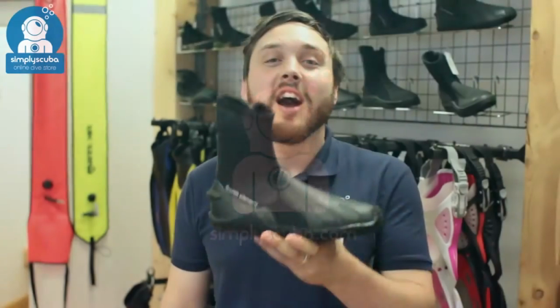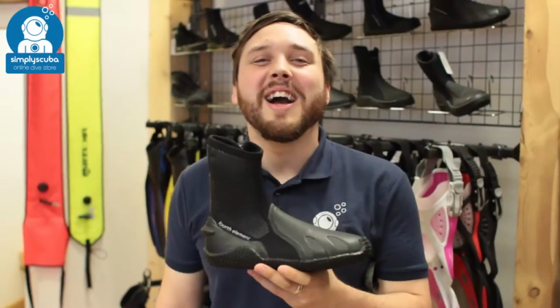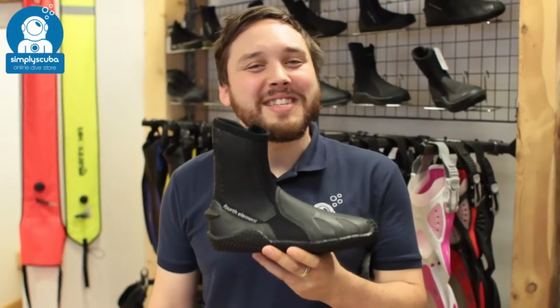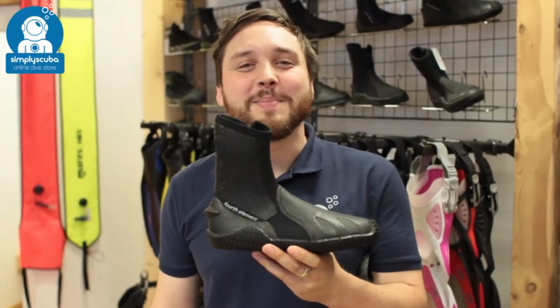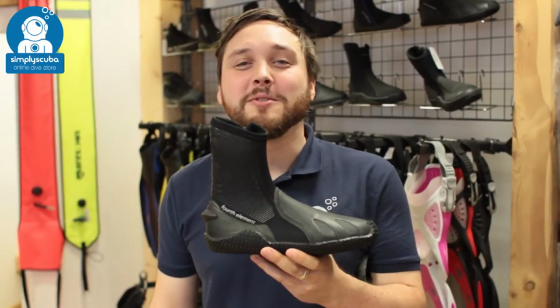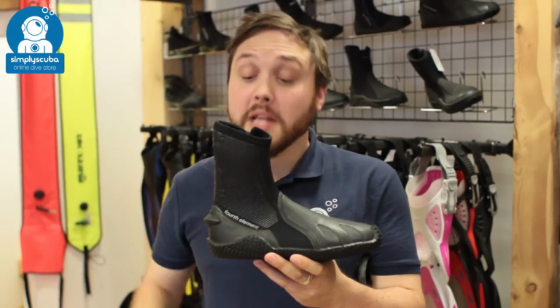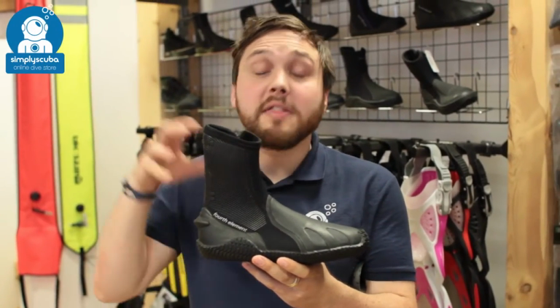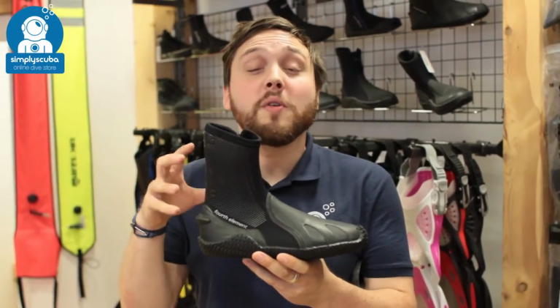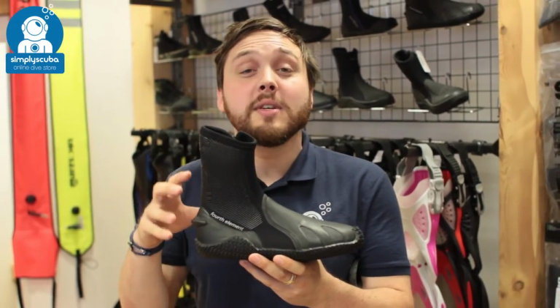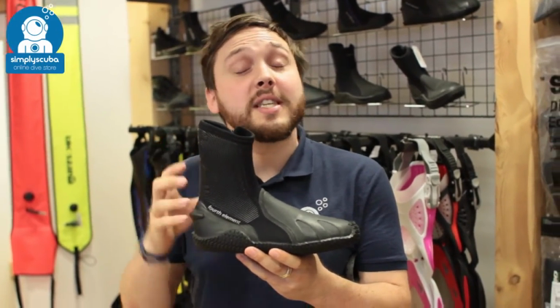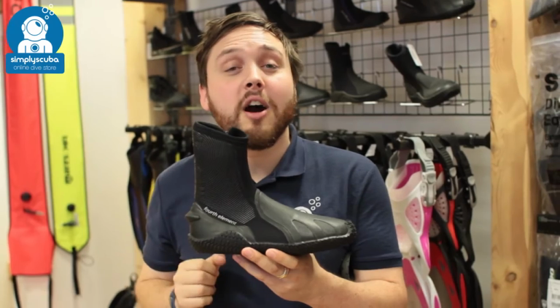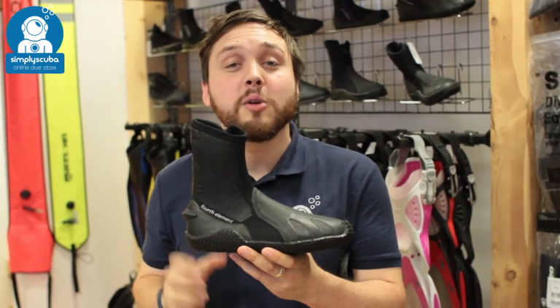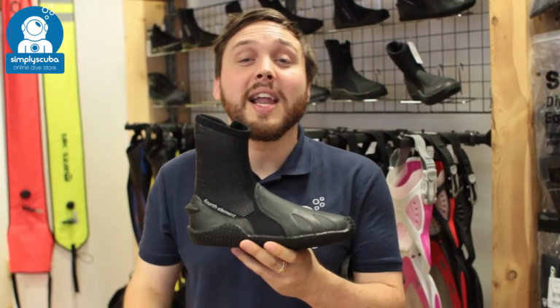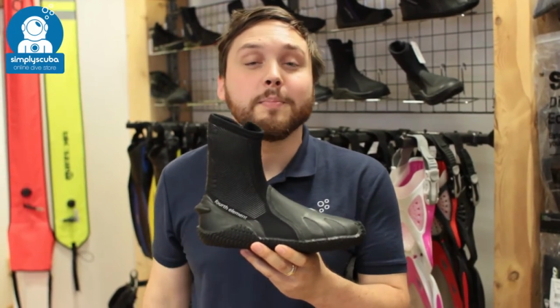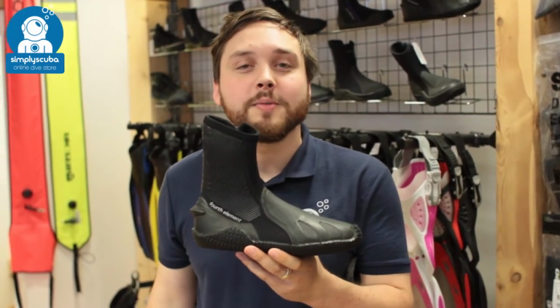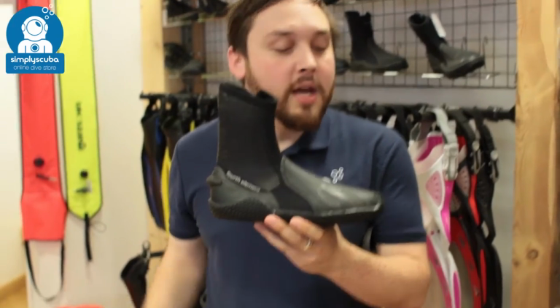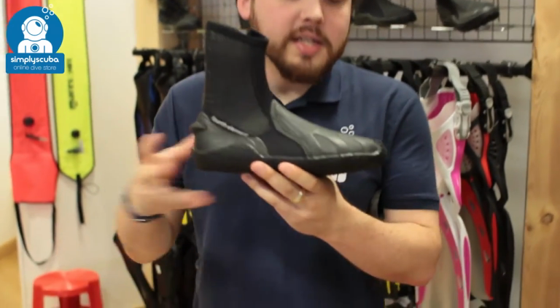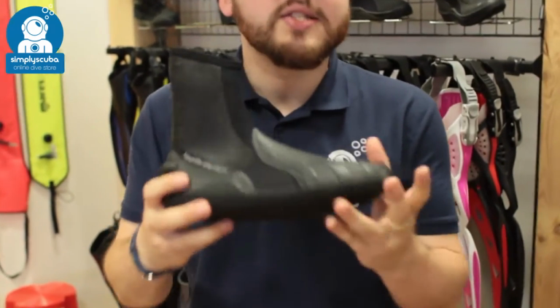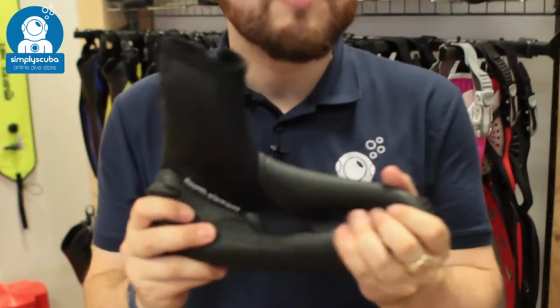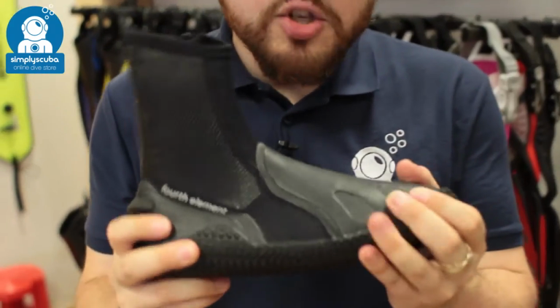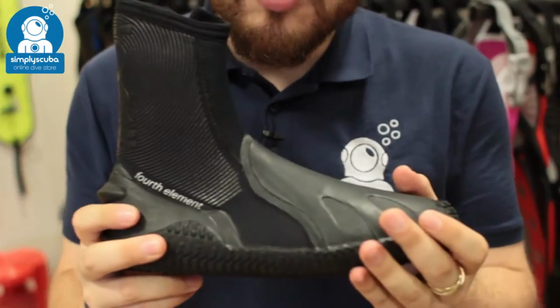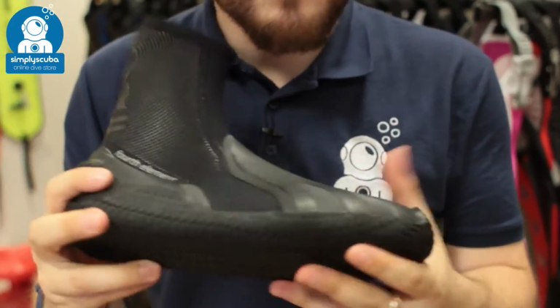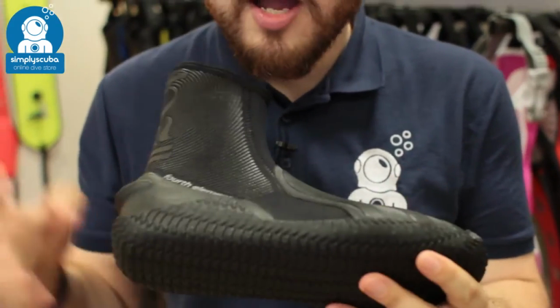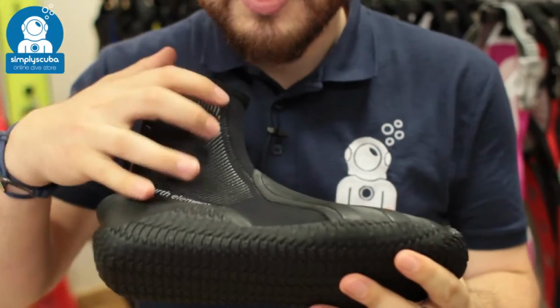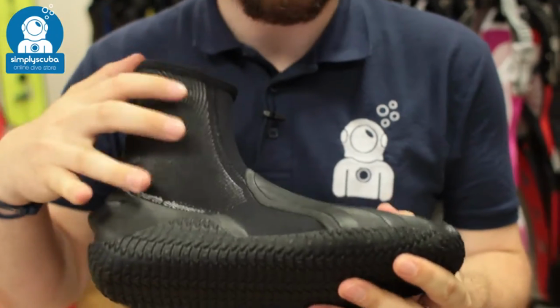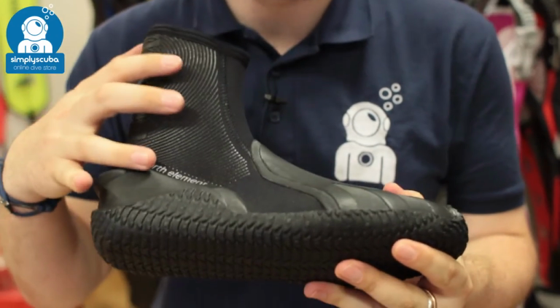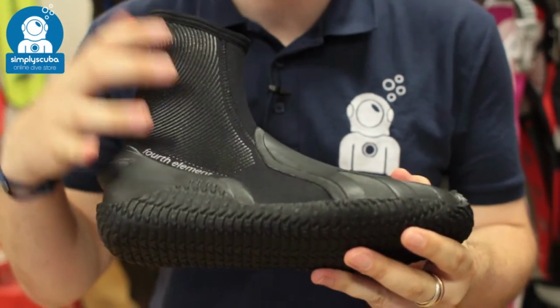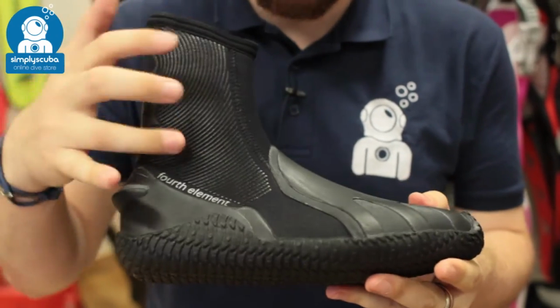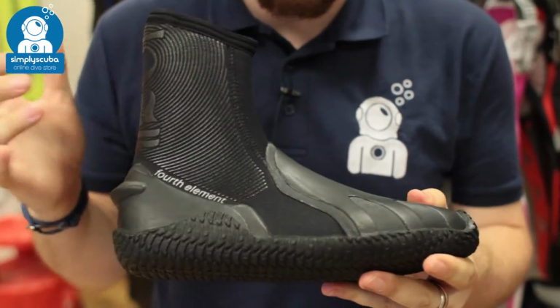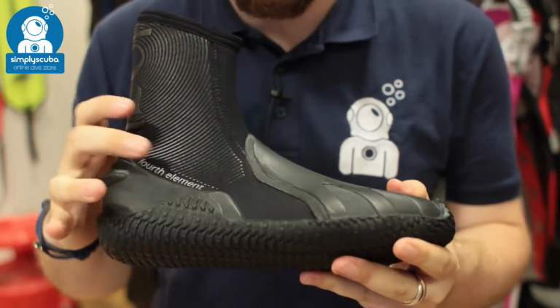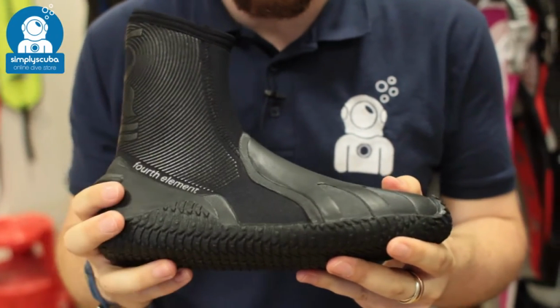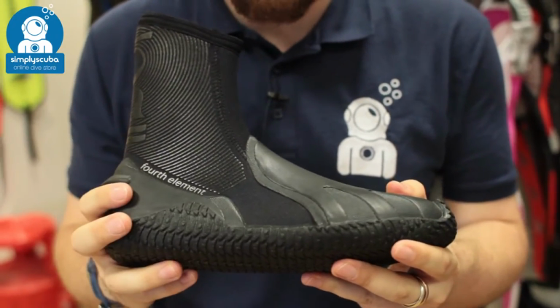Welcome to Simply Scuba. Here we have the 4th Element 6.5mm Pelagic Boot. This is a semi-rigid sole boot with 6.5mm neoprene, so it's great for colder water diving.